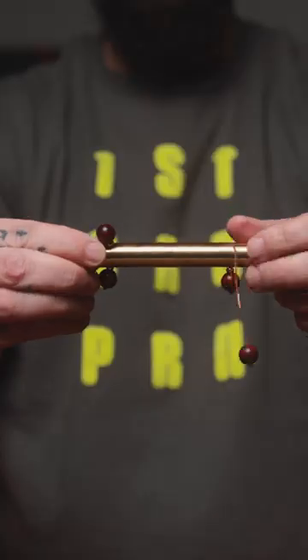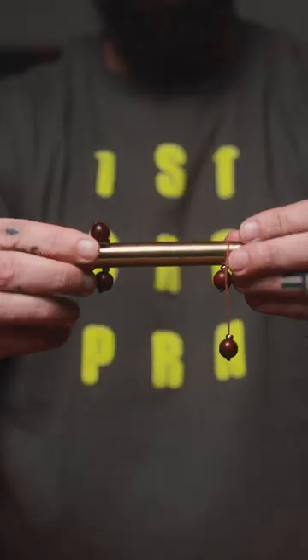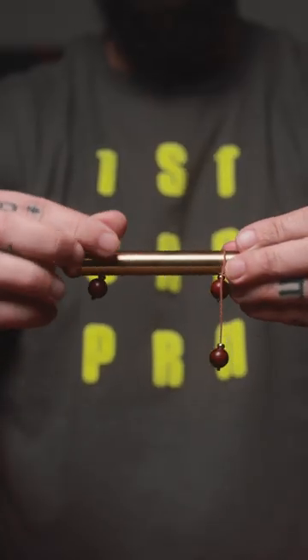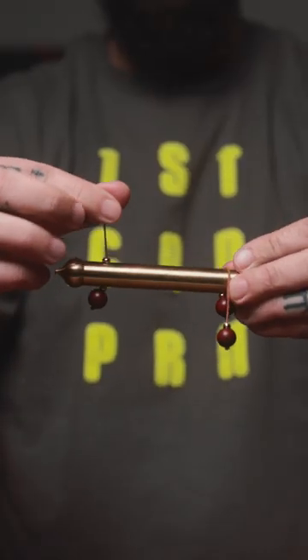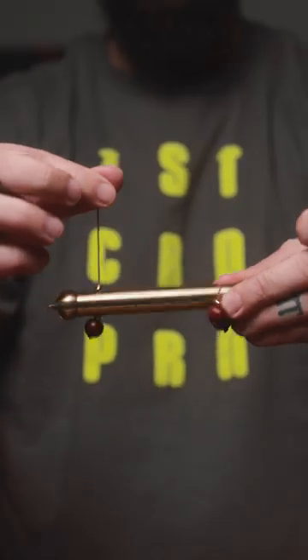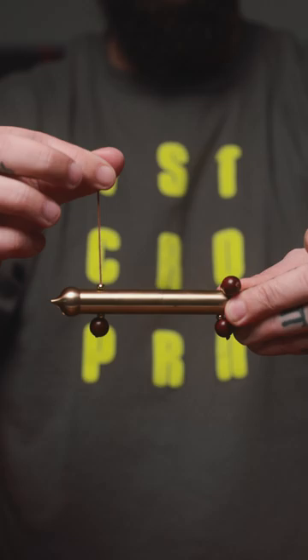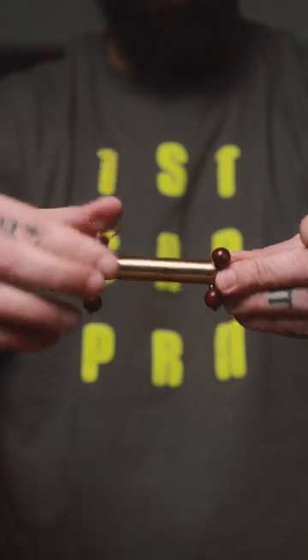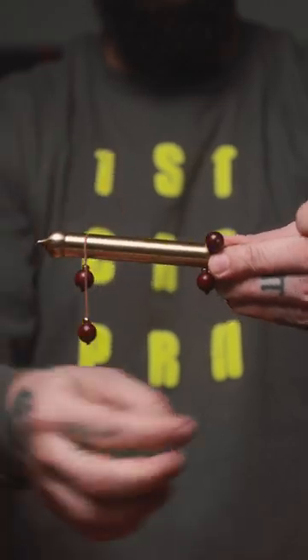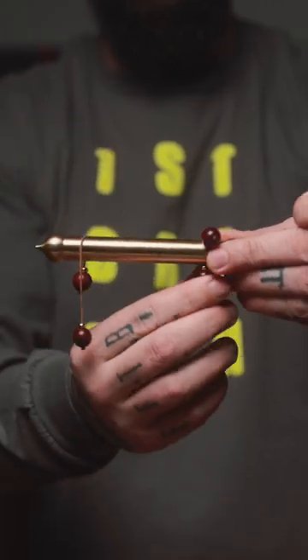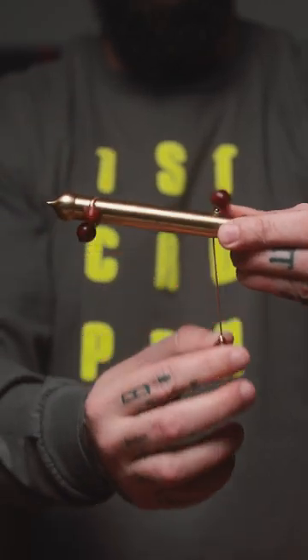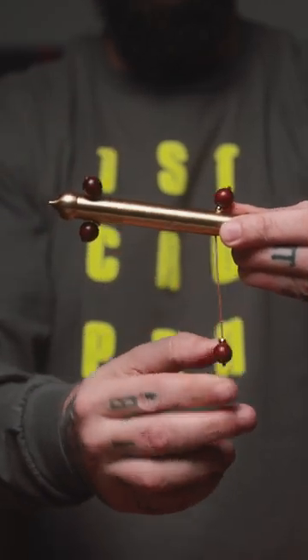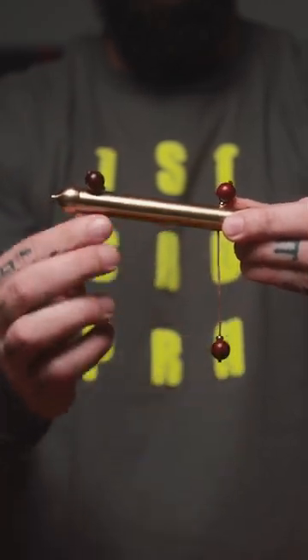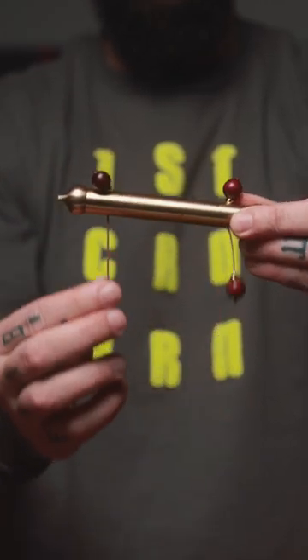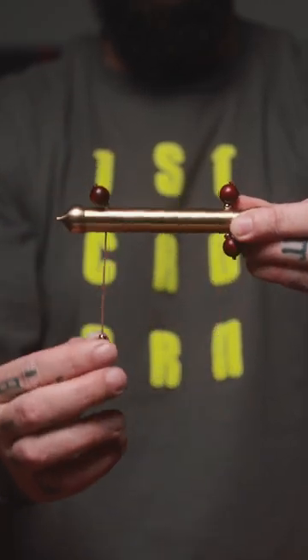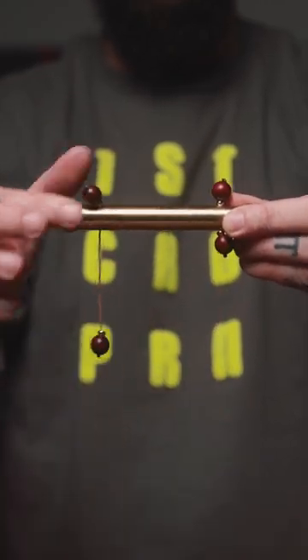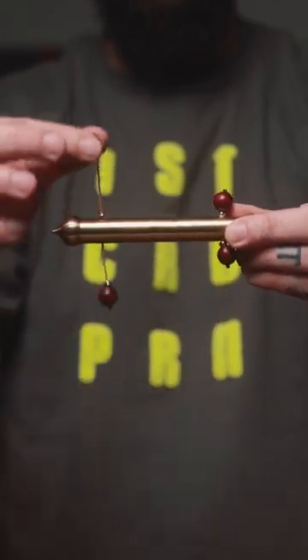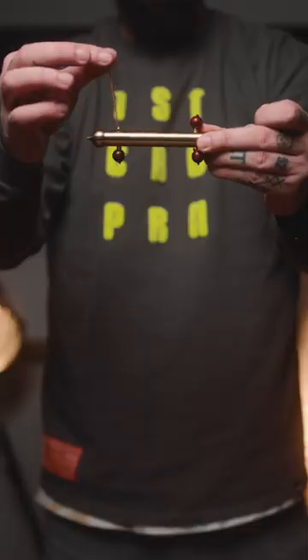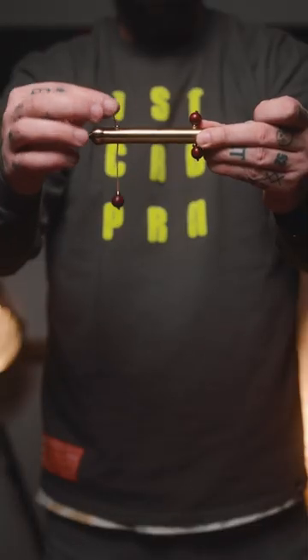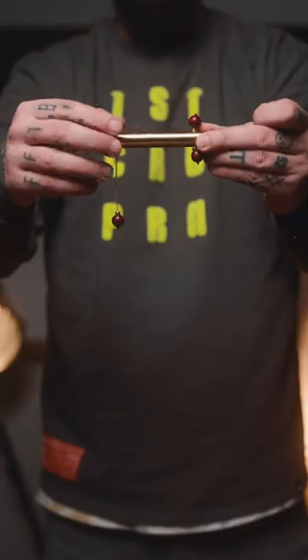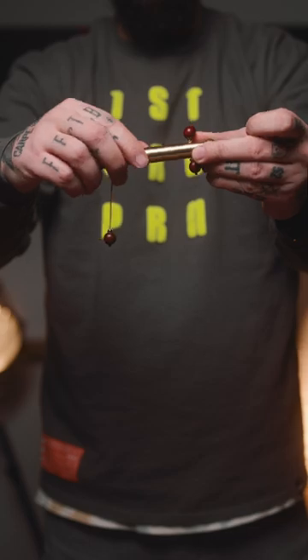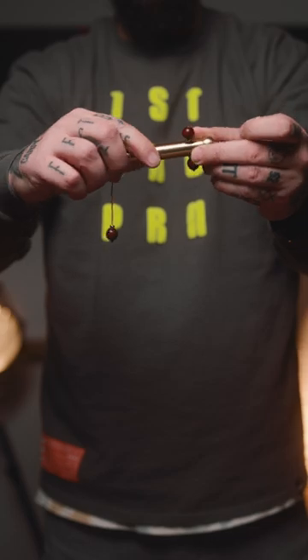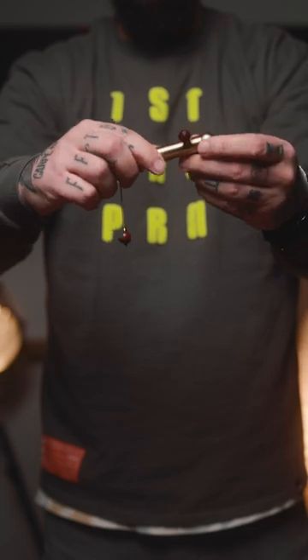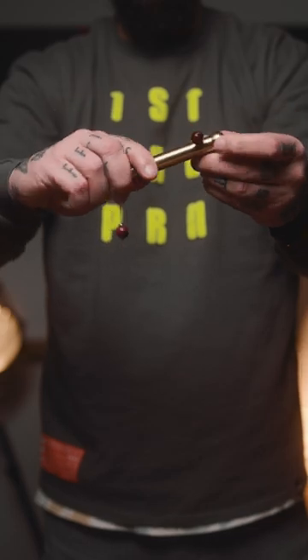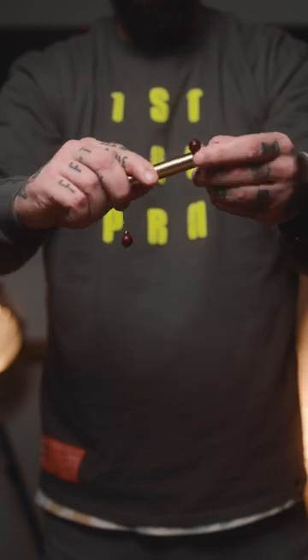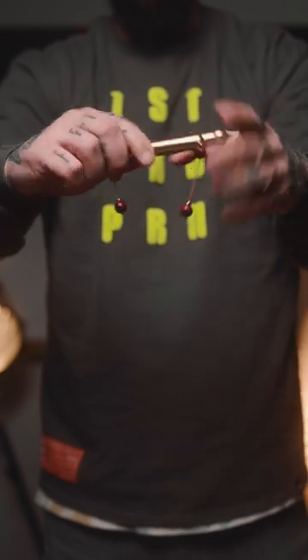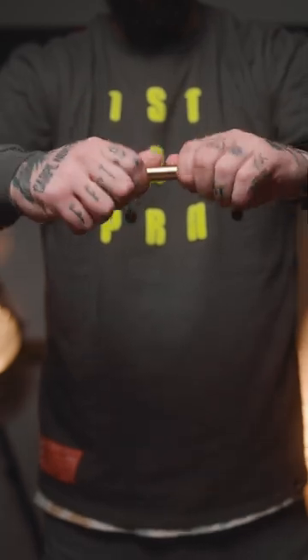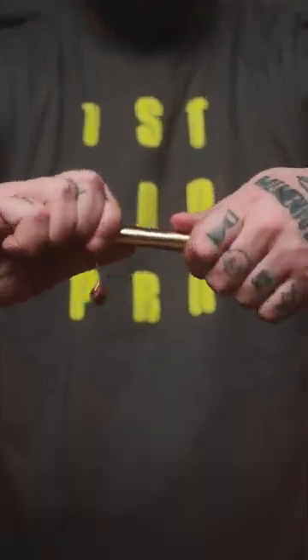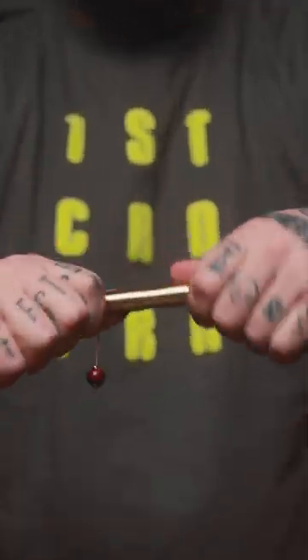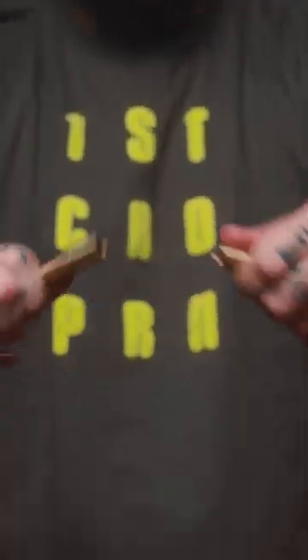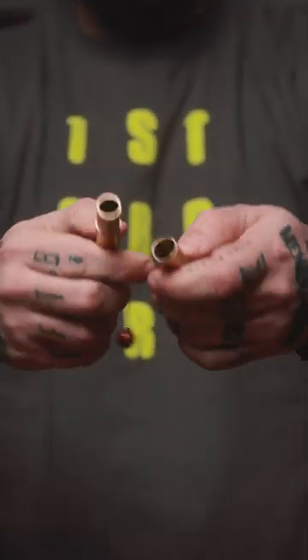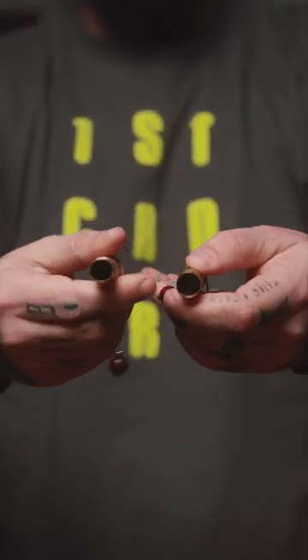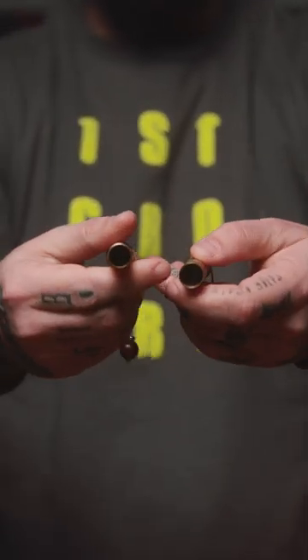Now, most of you probably think that on the inside the strings are somehow connected. But if you open it up, you can see there is no attachment.